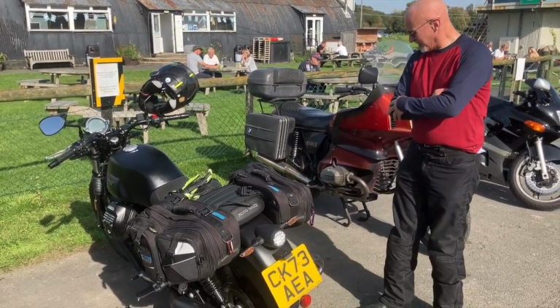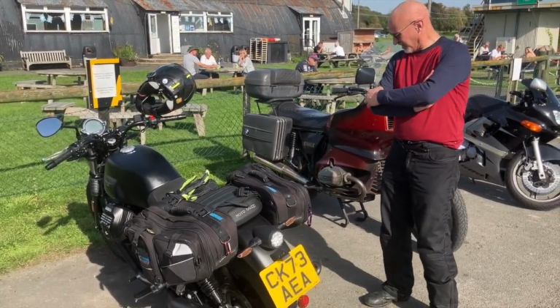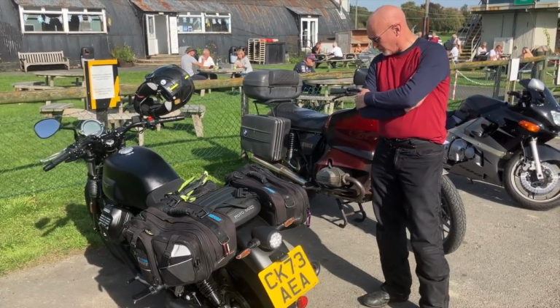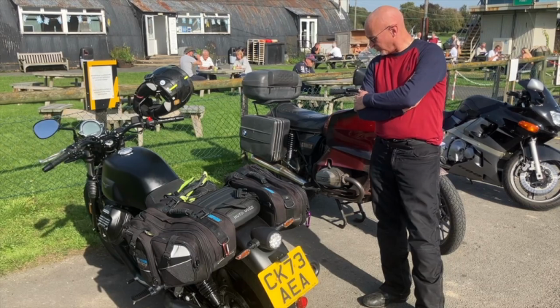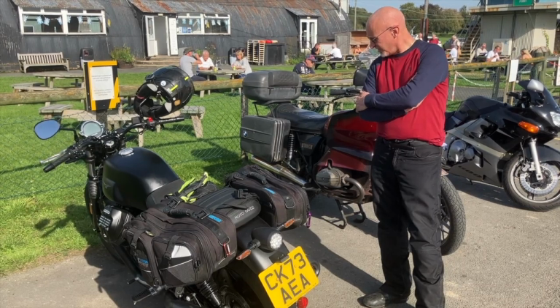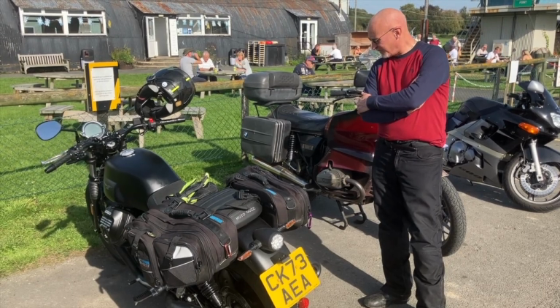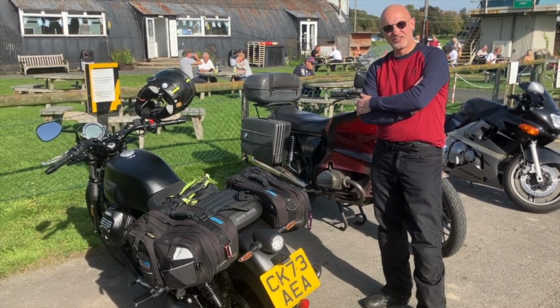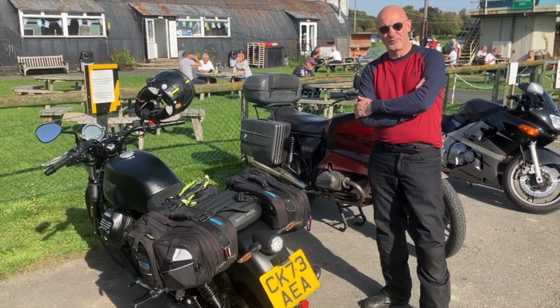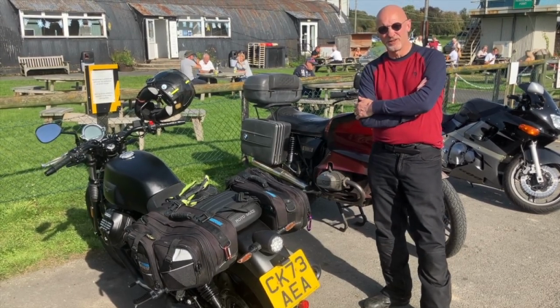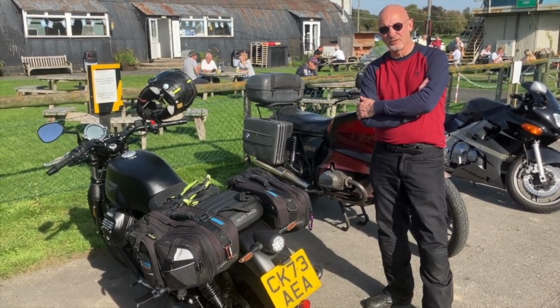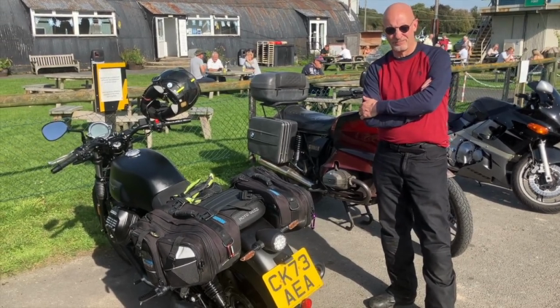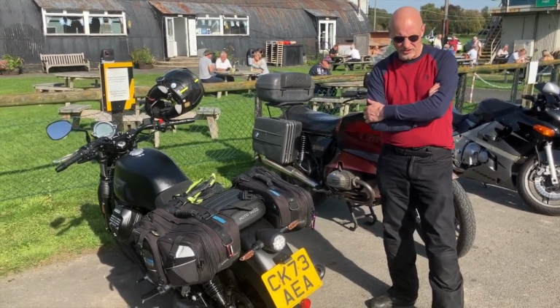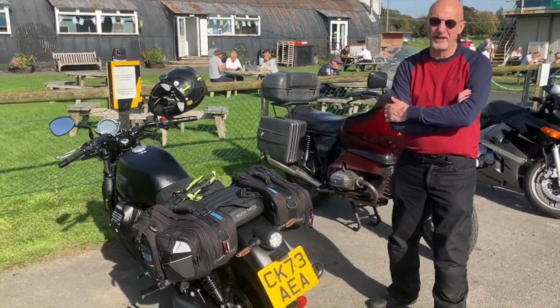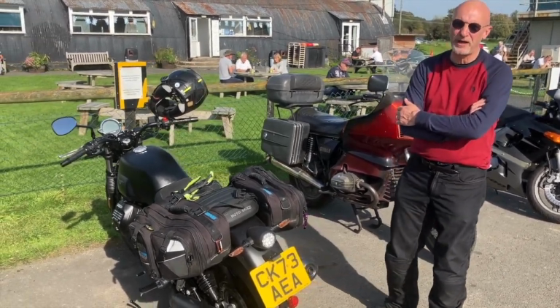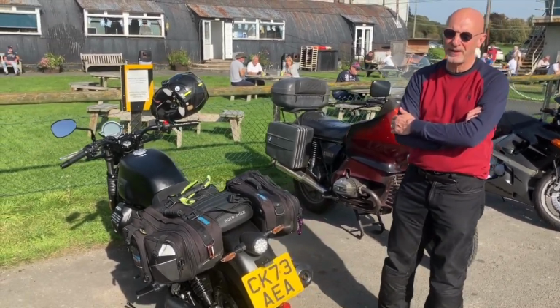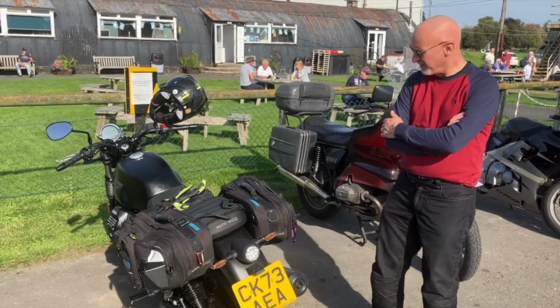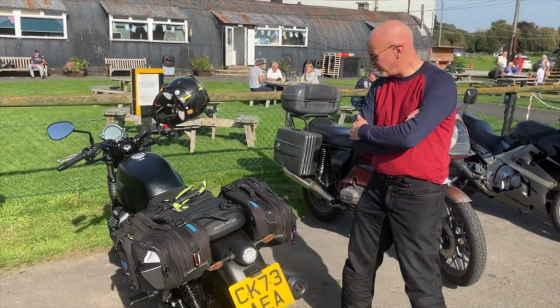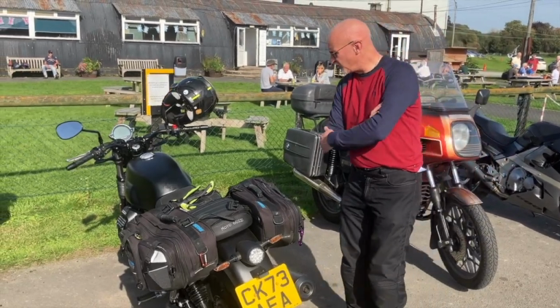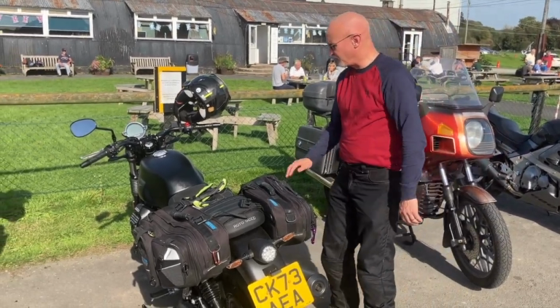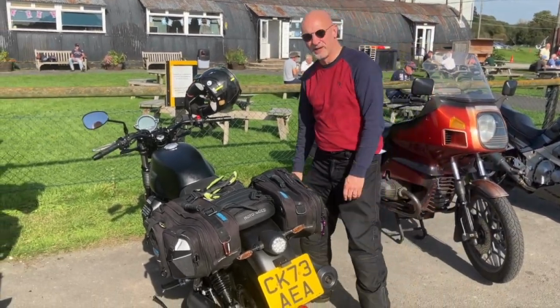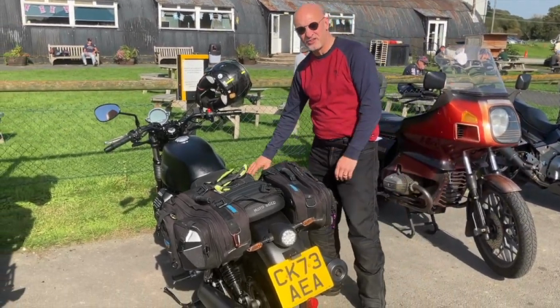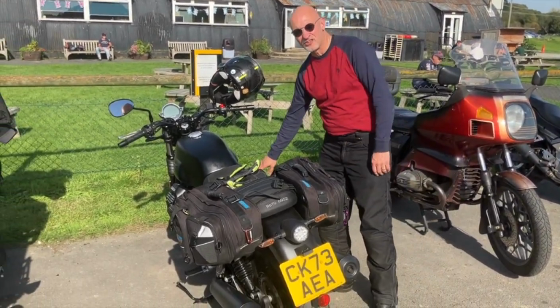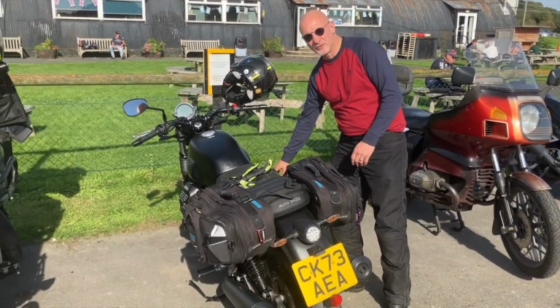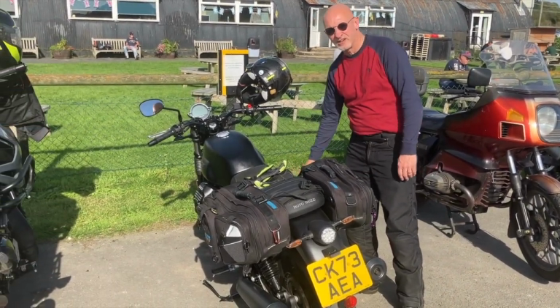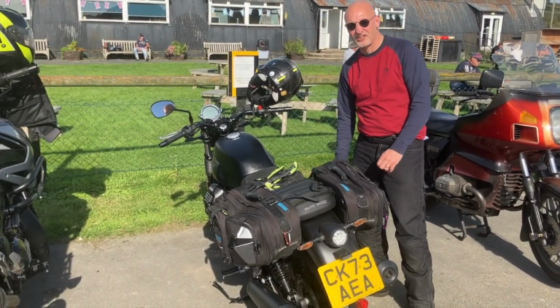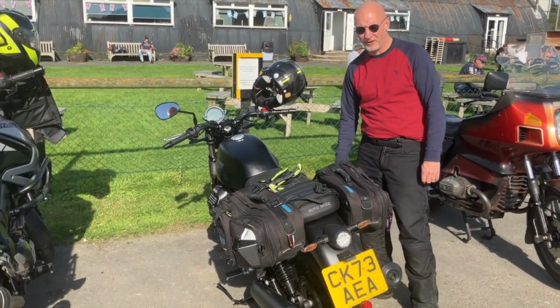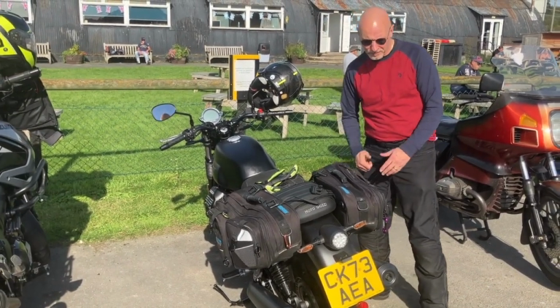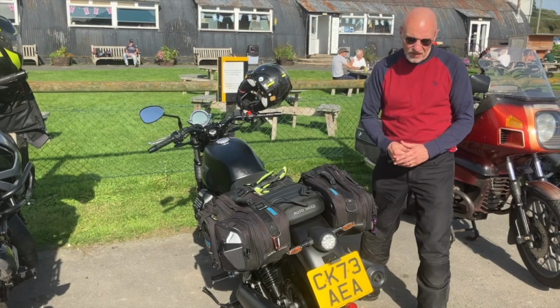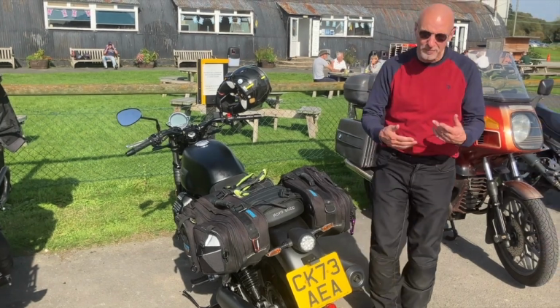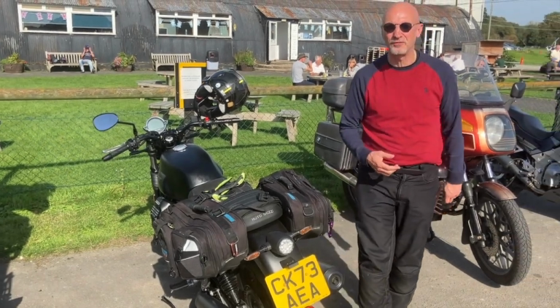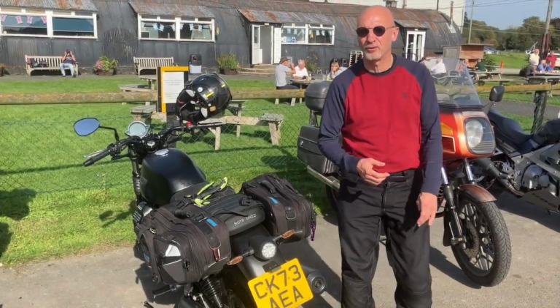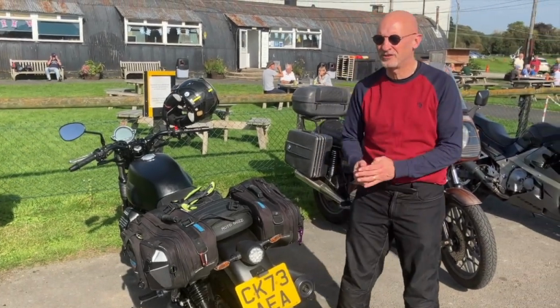The reason I chose the Moto Guzzi is because I prefer the look of traditional bikes, retro bikes, and this is a genuine retro bike. This engine was designed in something like 1965 - it's obviously been modified and brought up to date.